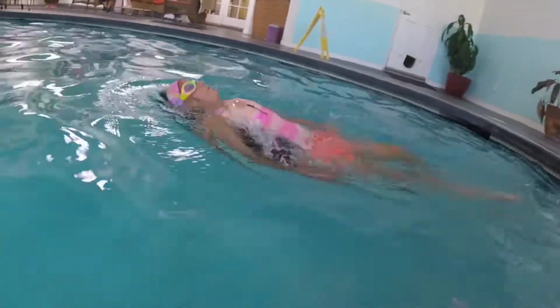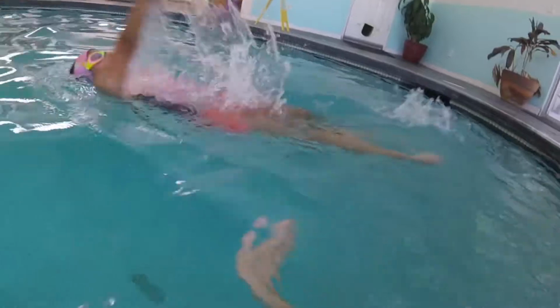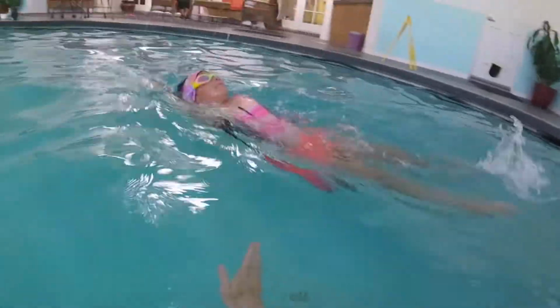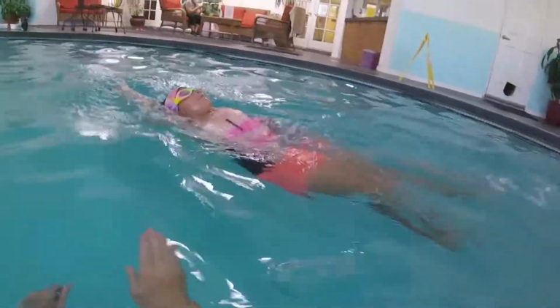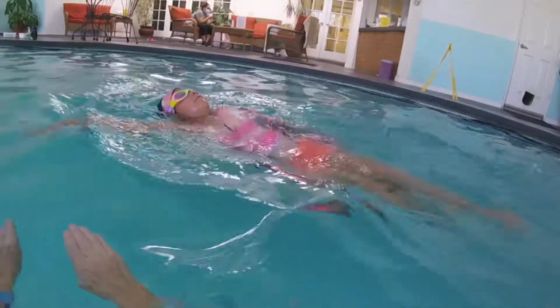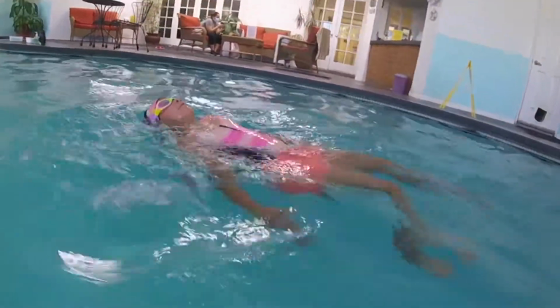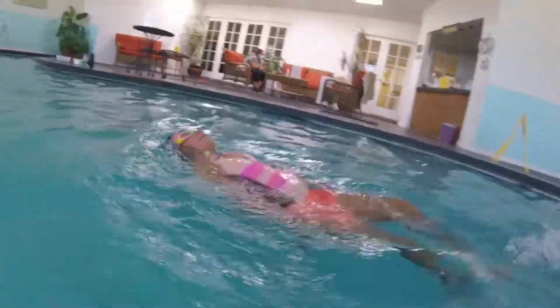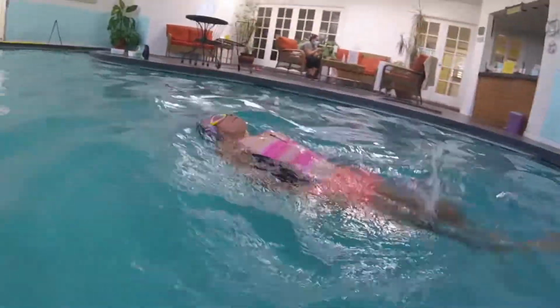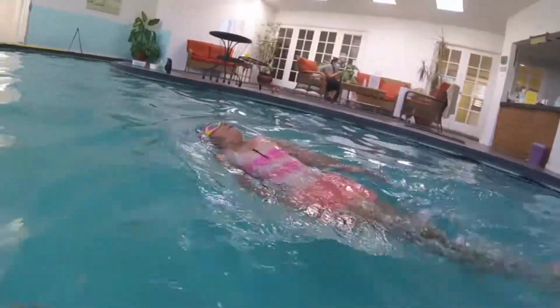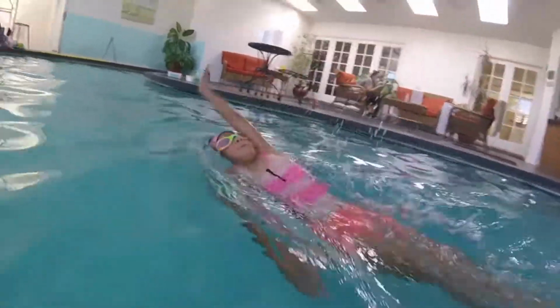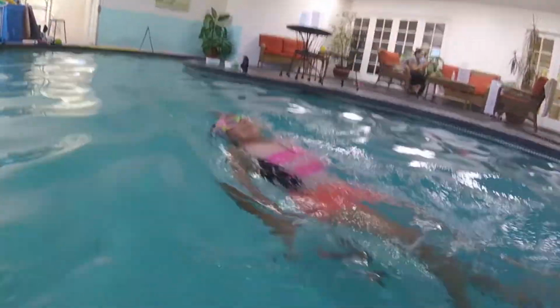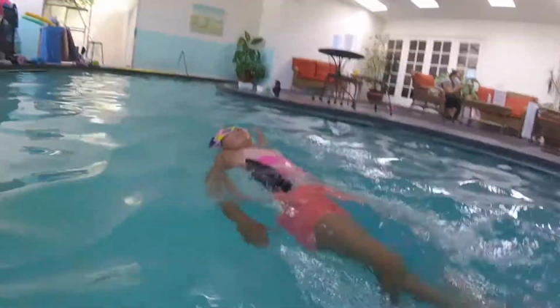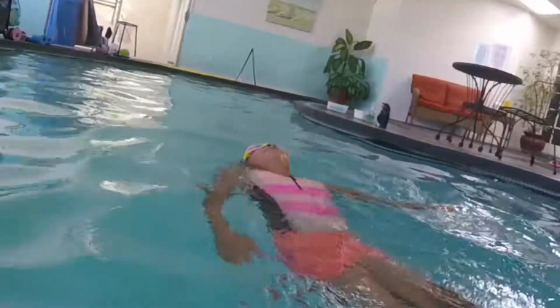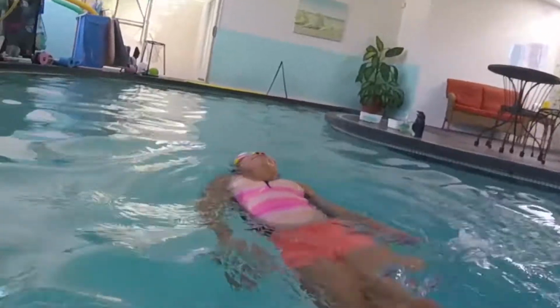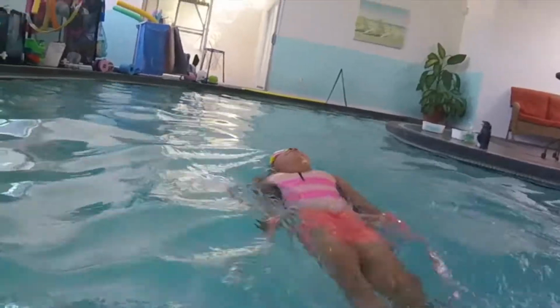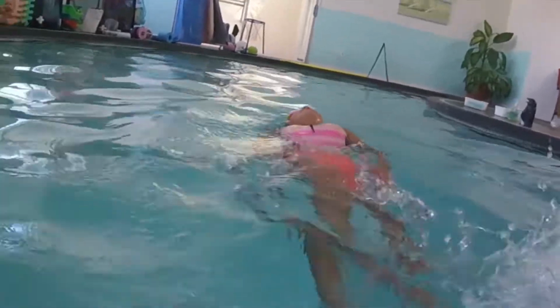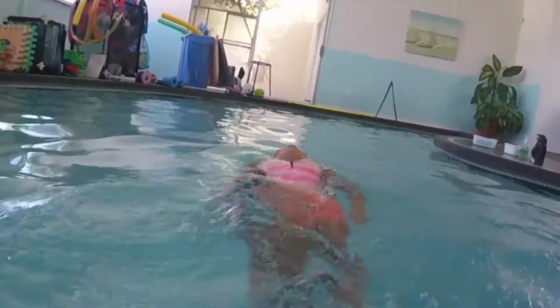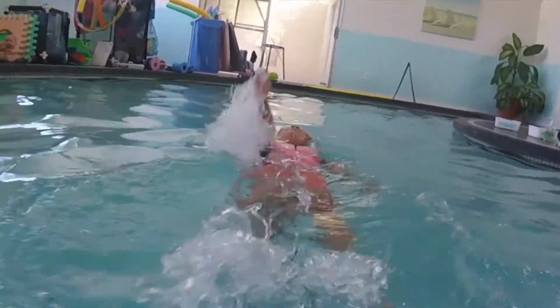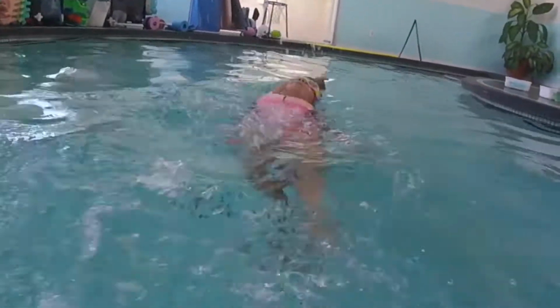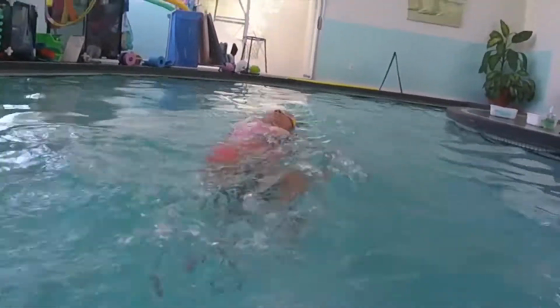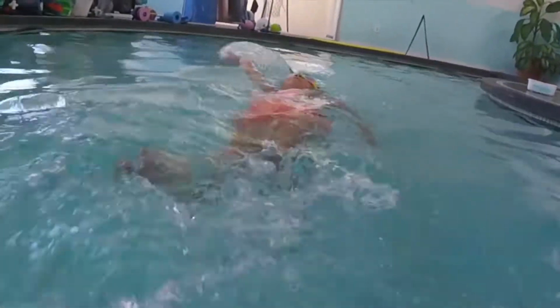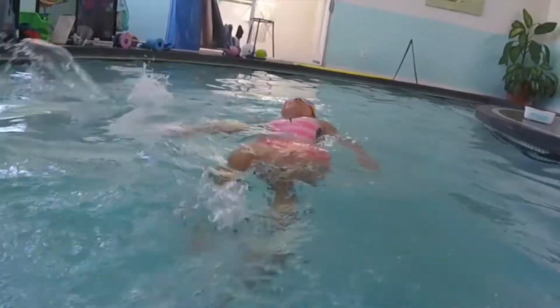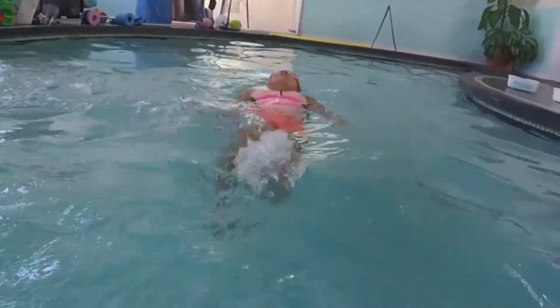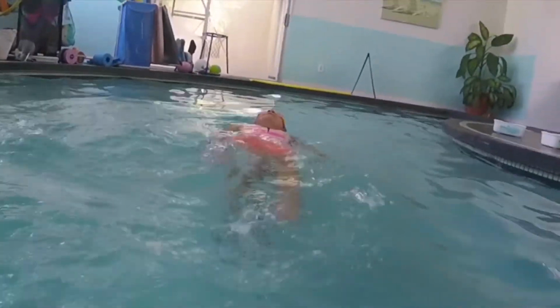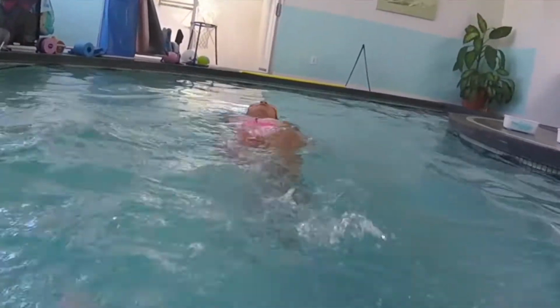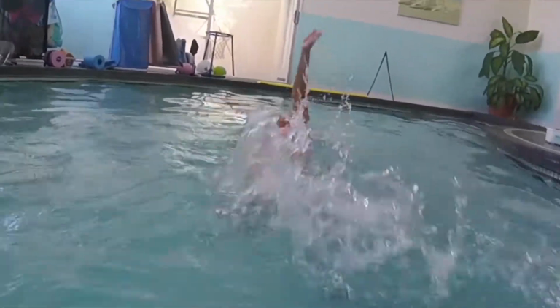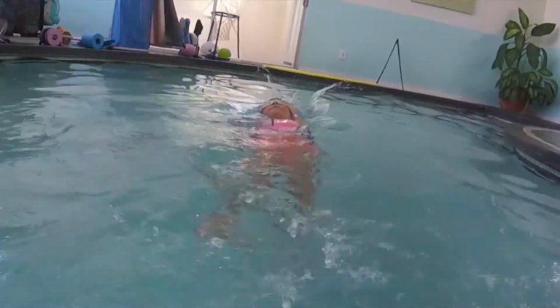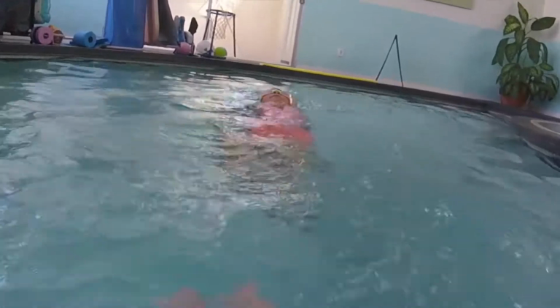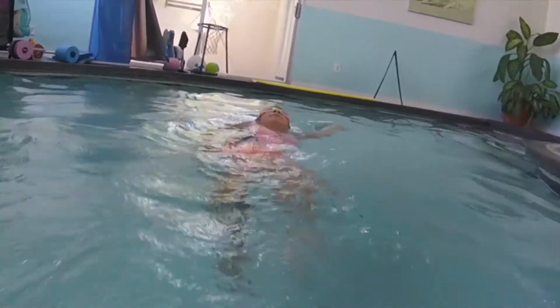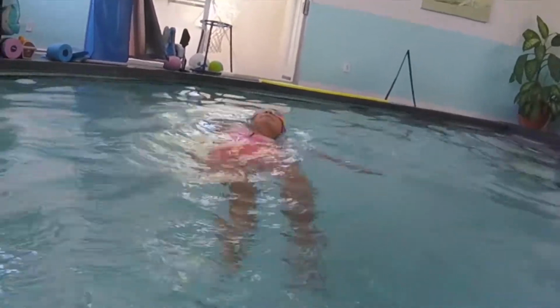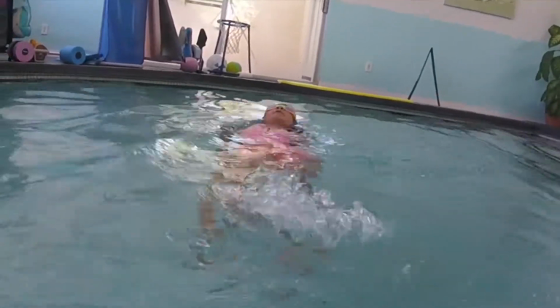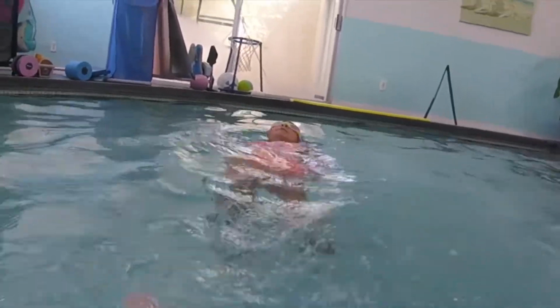One, two, three, four, five, six. Two, three, four, five, six. Nice — two, three, four, five, six. That's it, good. Reach up high, pull. Good.